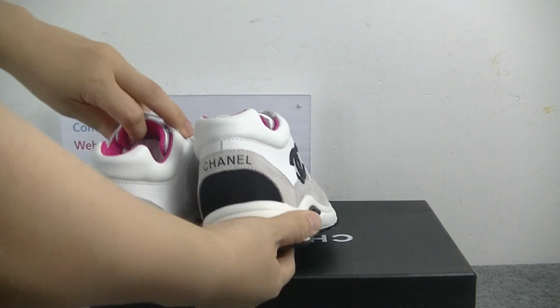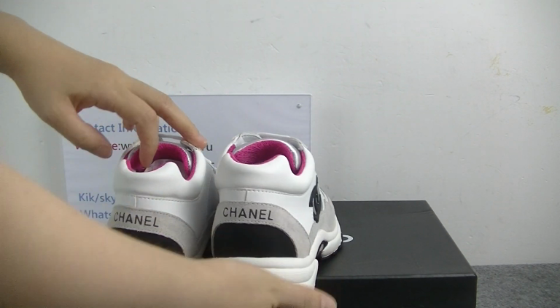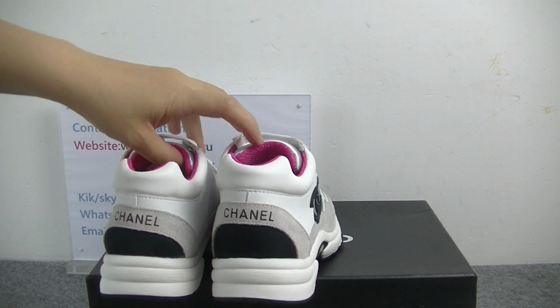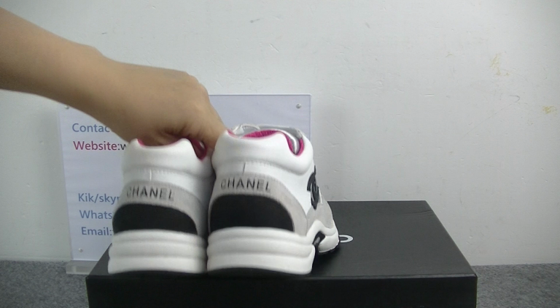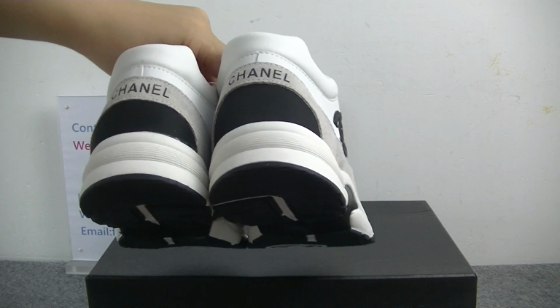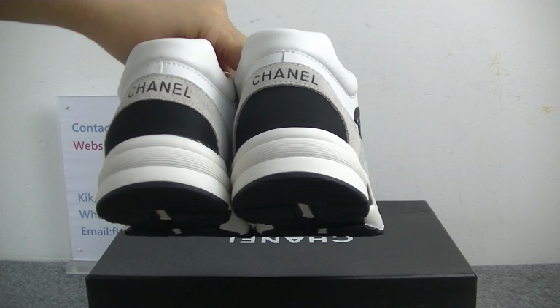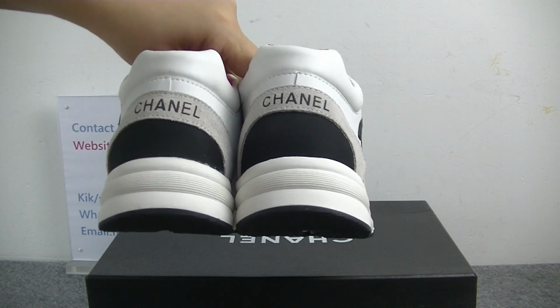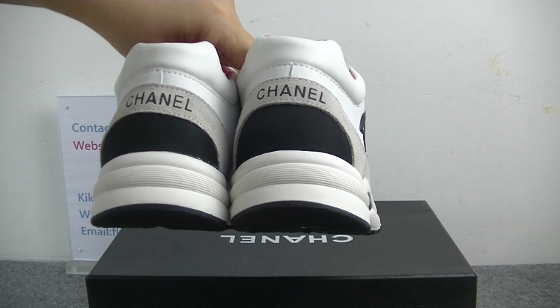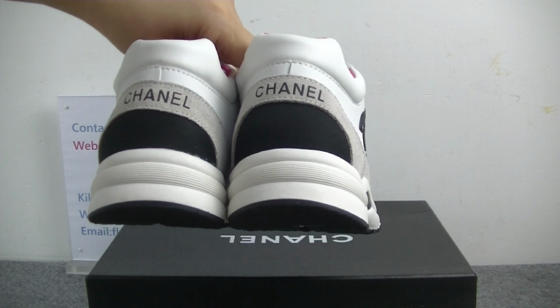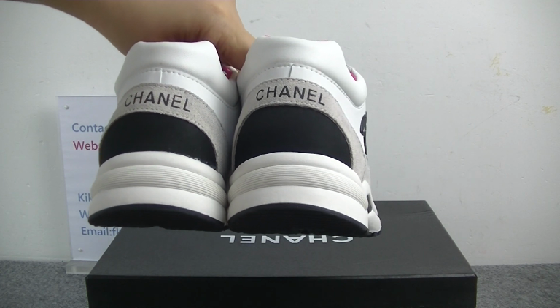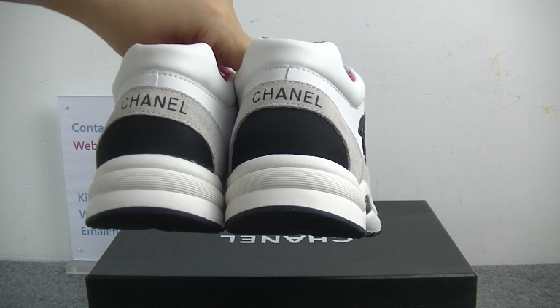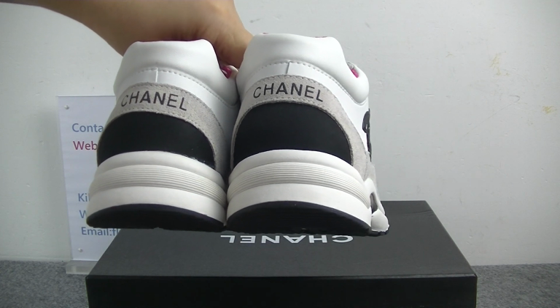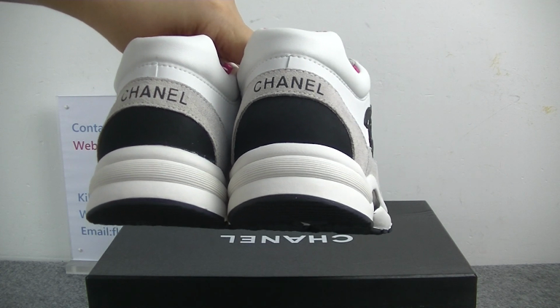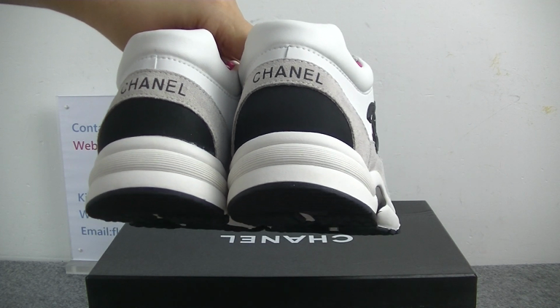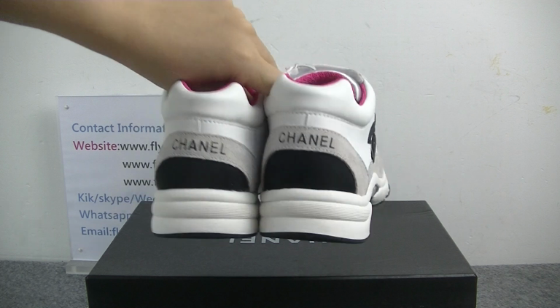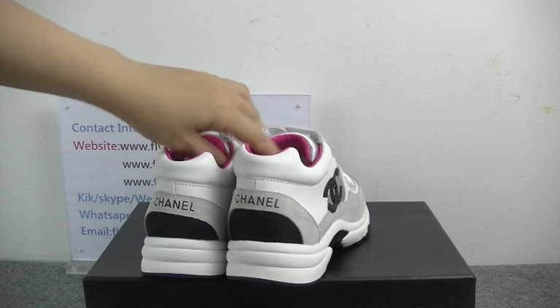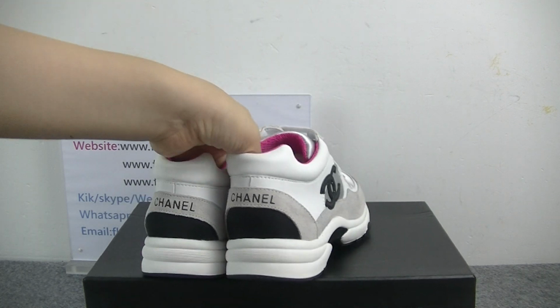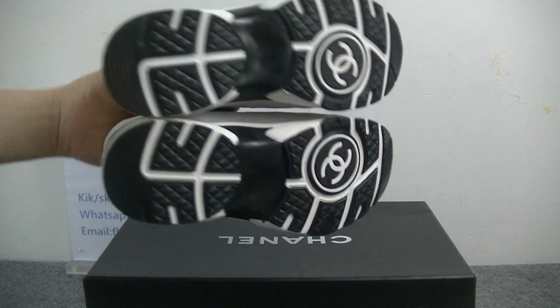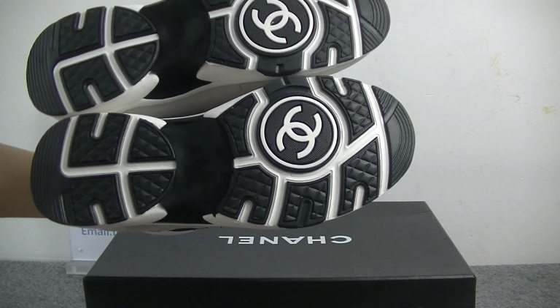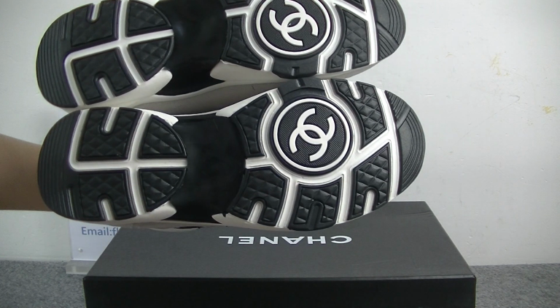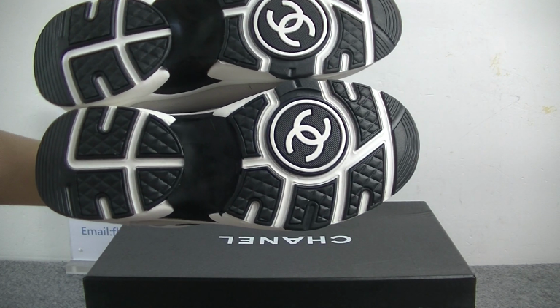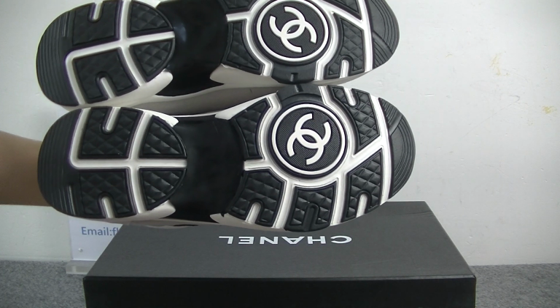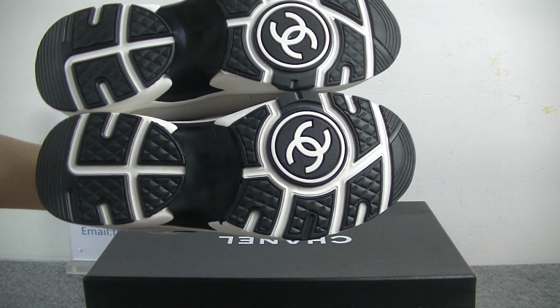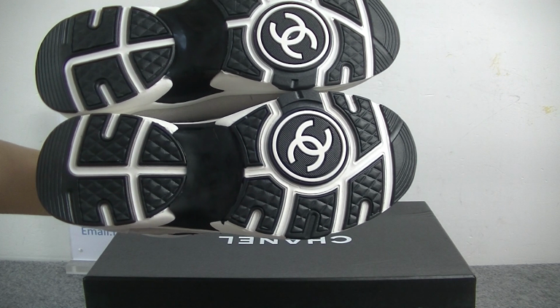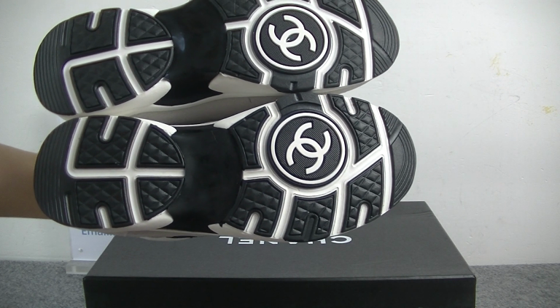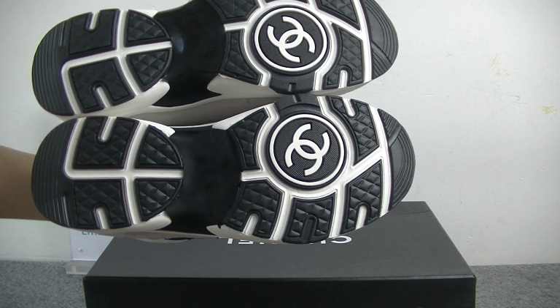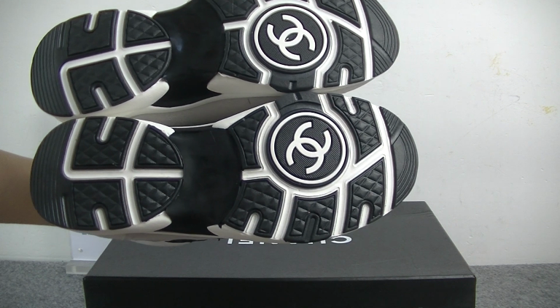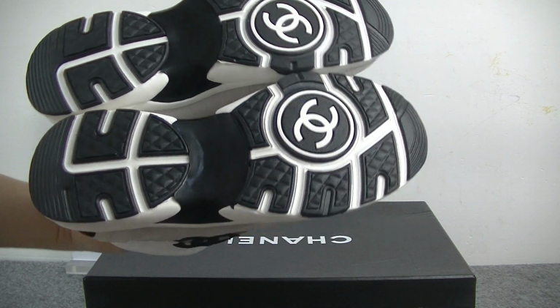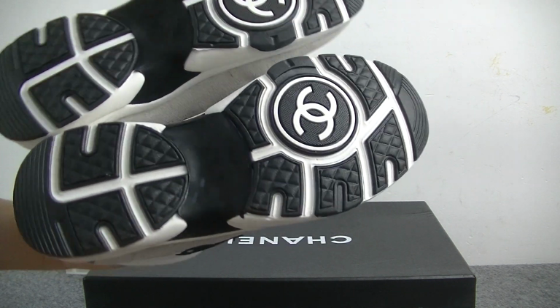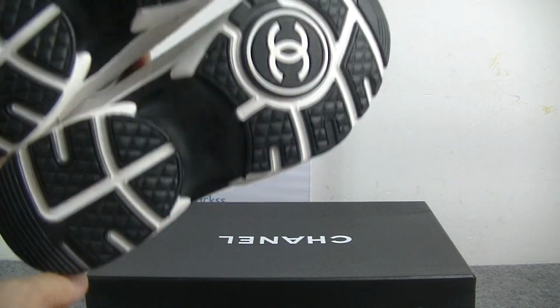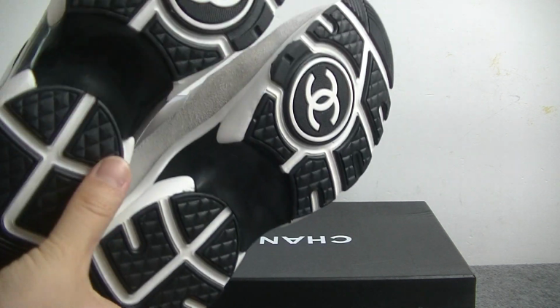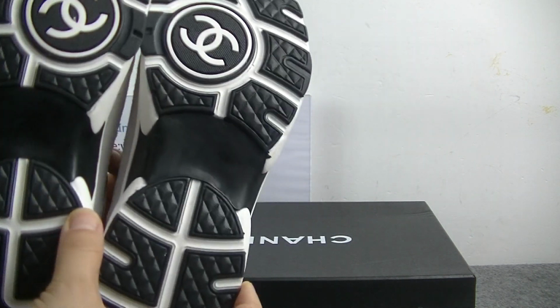On the shoes bag, check the shoes bag. And the bottom — the bottom we can get black and white, and with the Chanel logo.